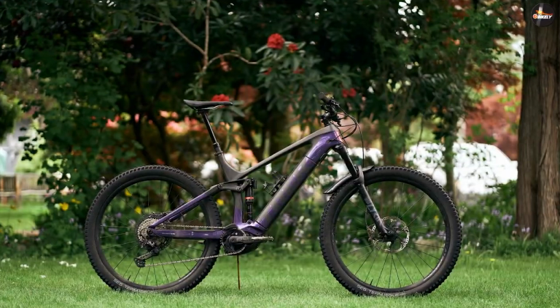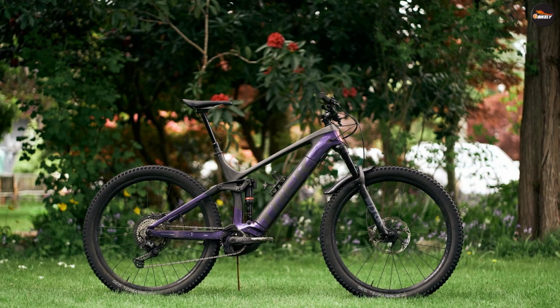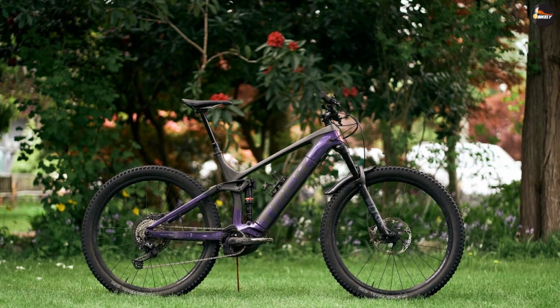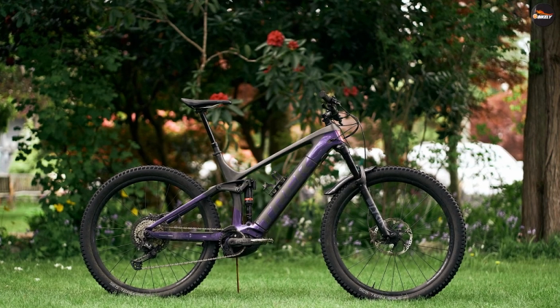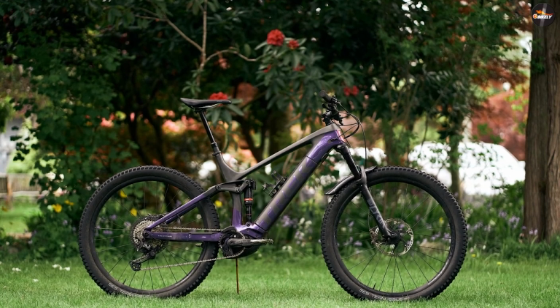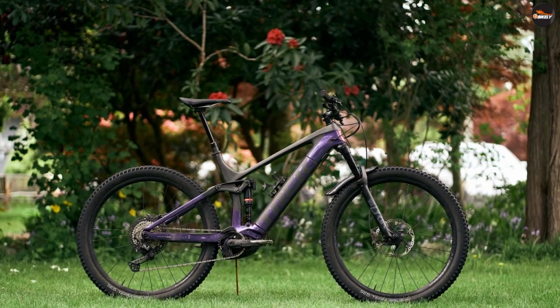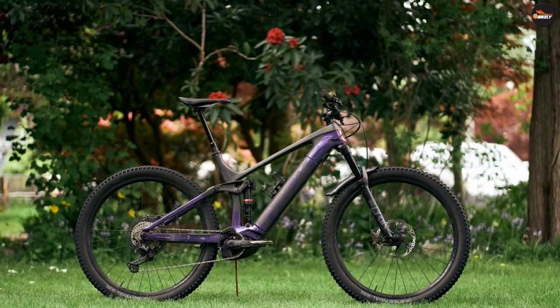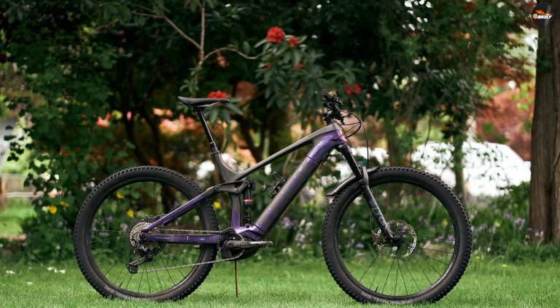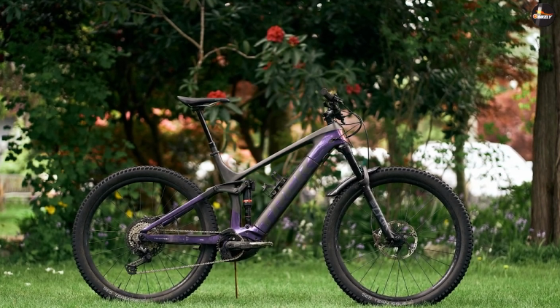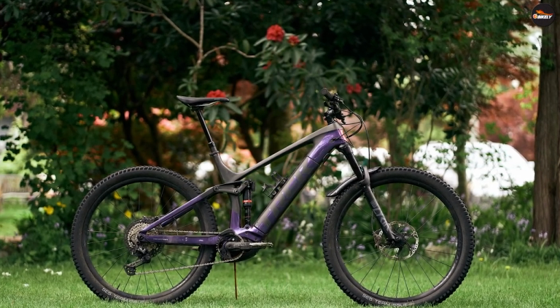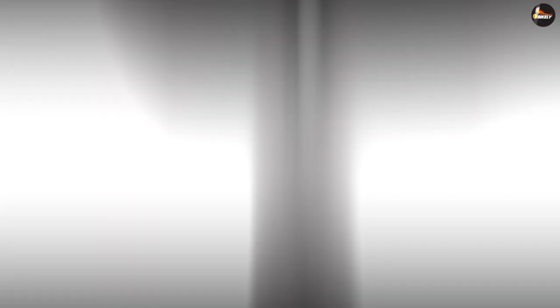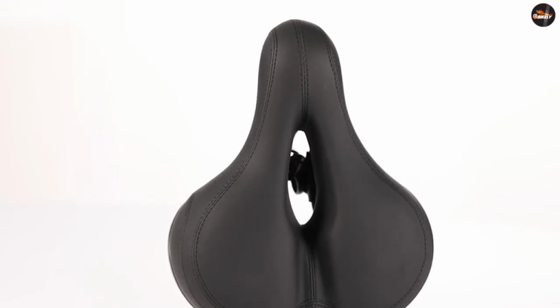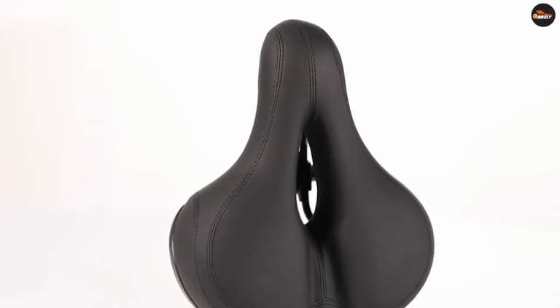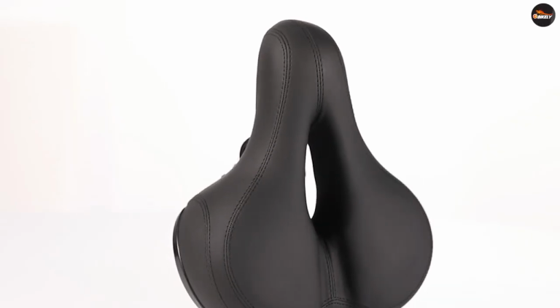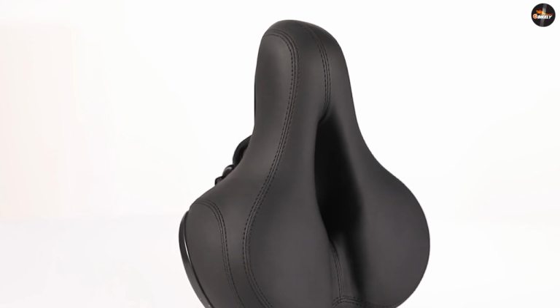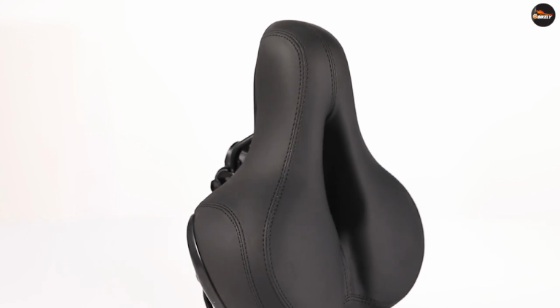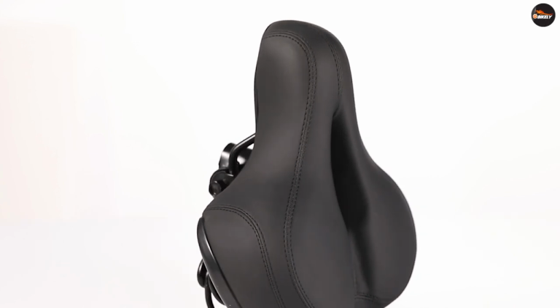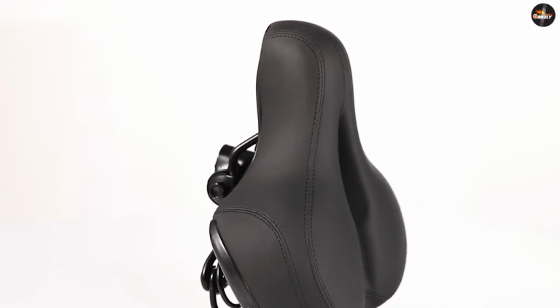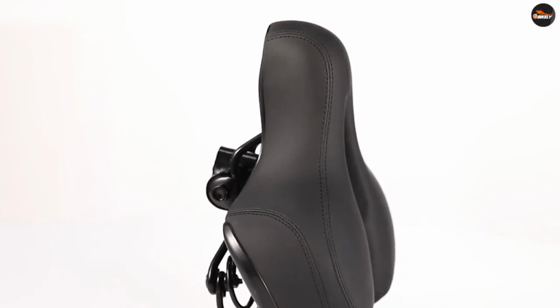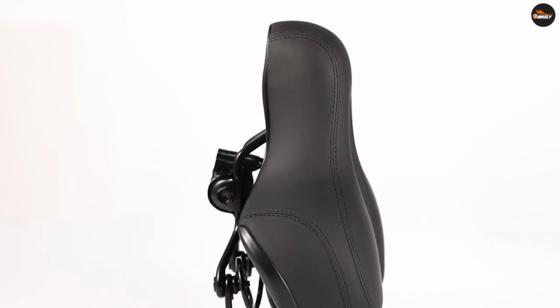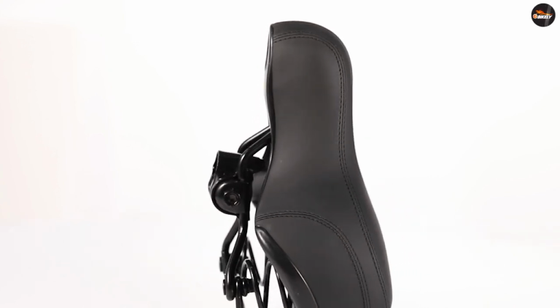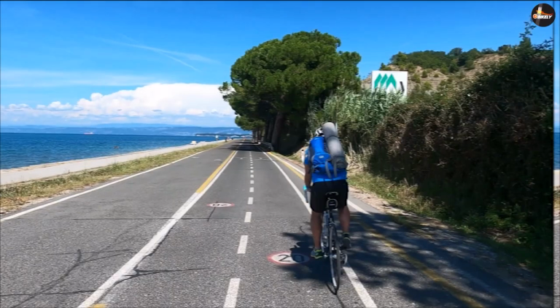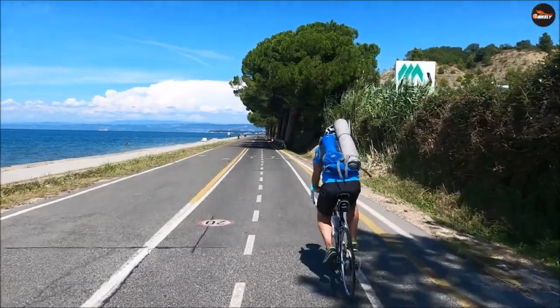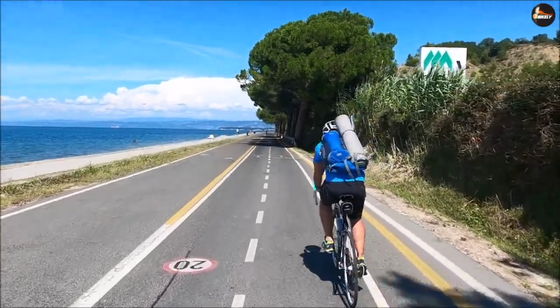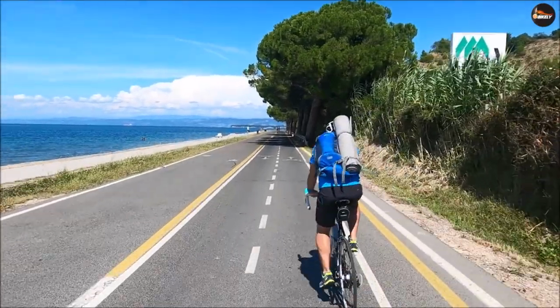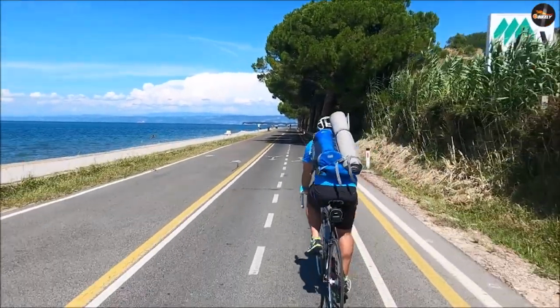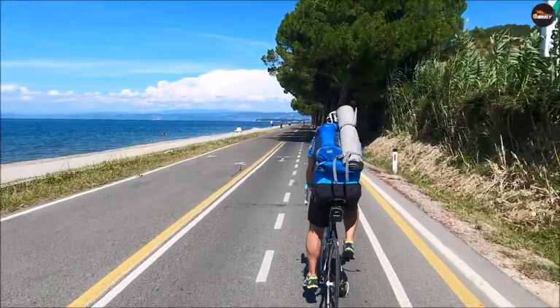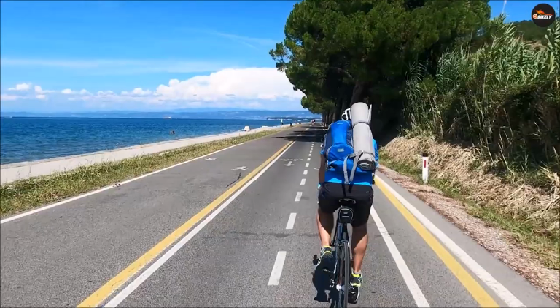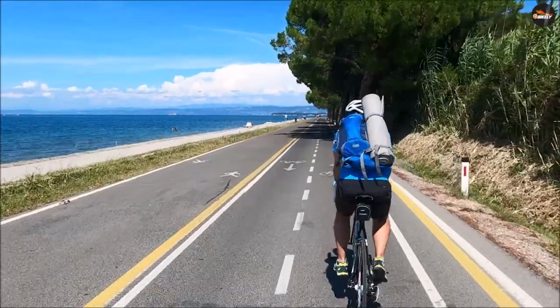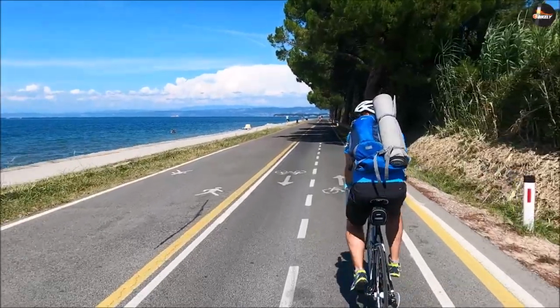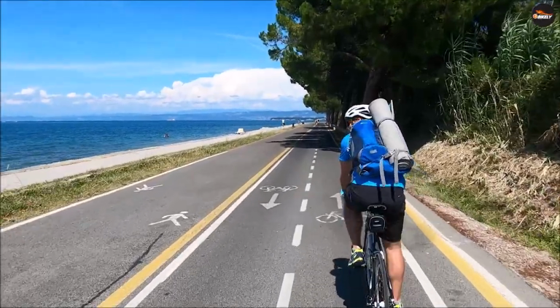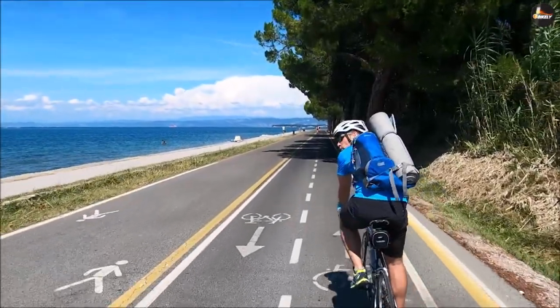Durability. Post mount saddles are generally considered to be more durable than rail mount saddles because they don't have any moving parts. Rail mount saddles can suffer from wear and tear on the rails or the clamp that attaches the saddle to the seat post.